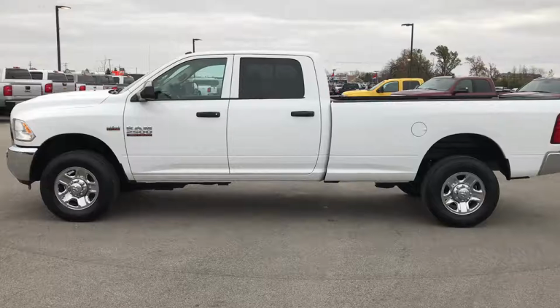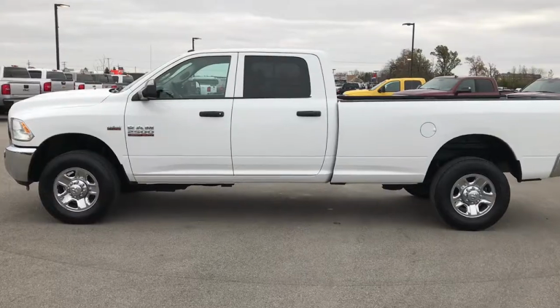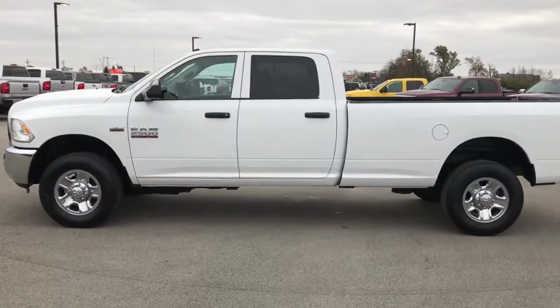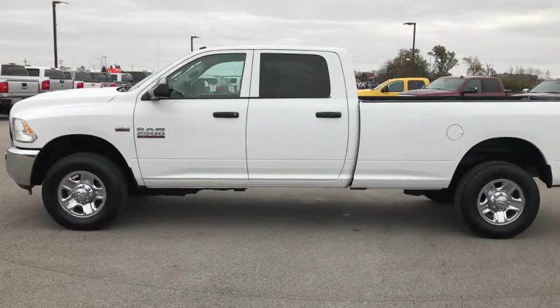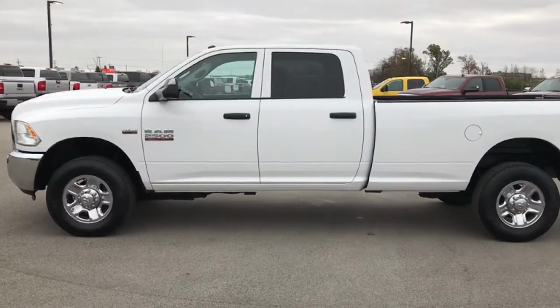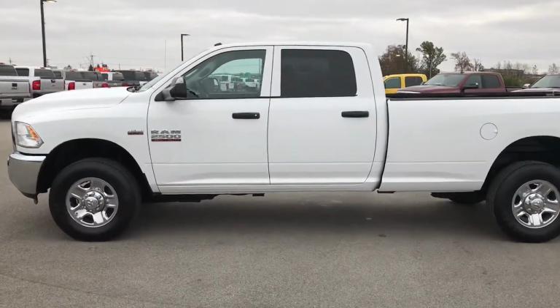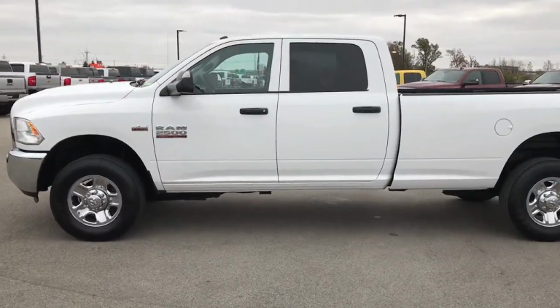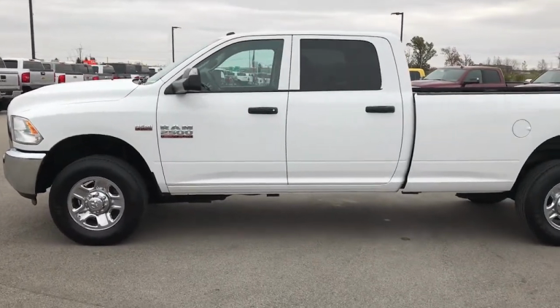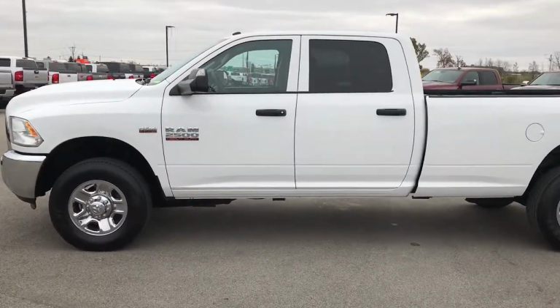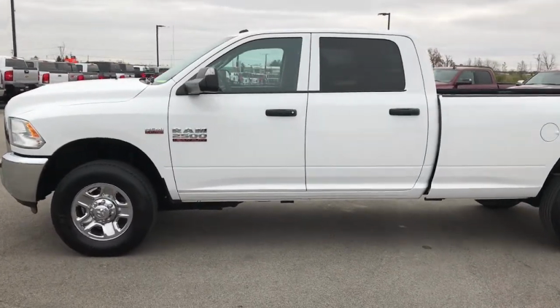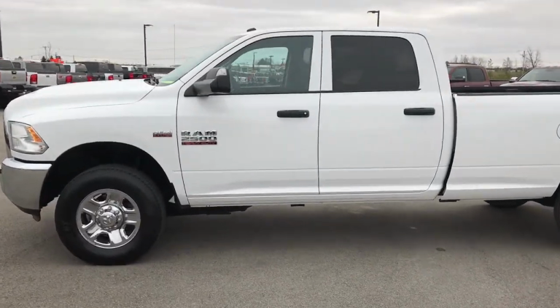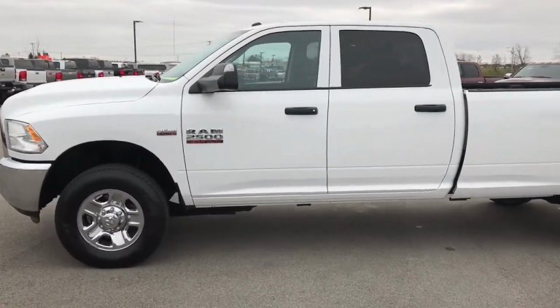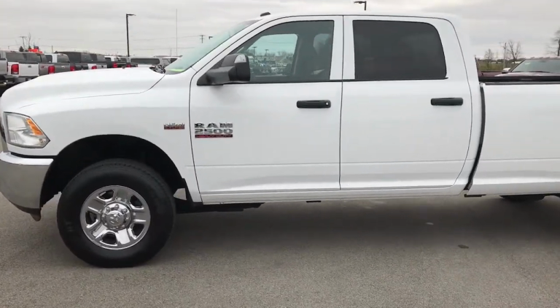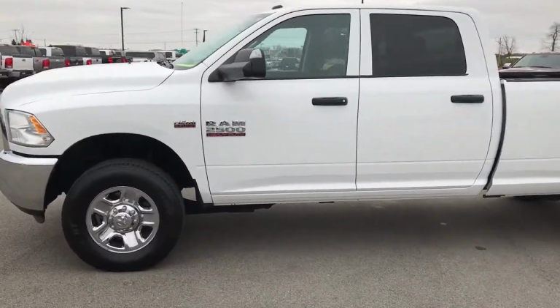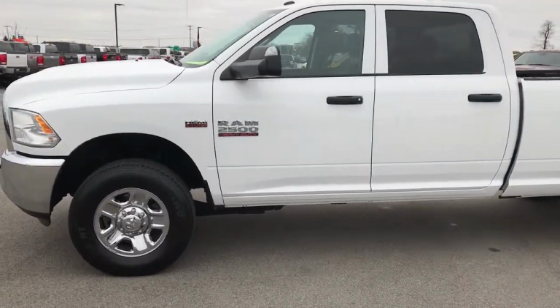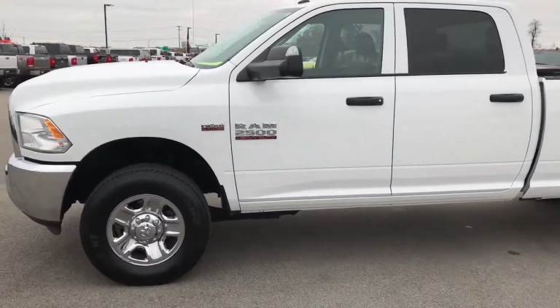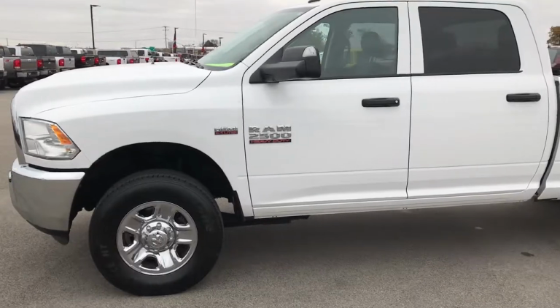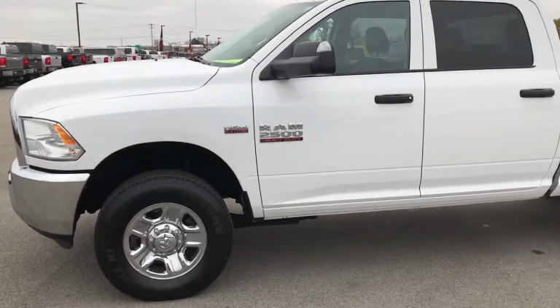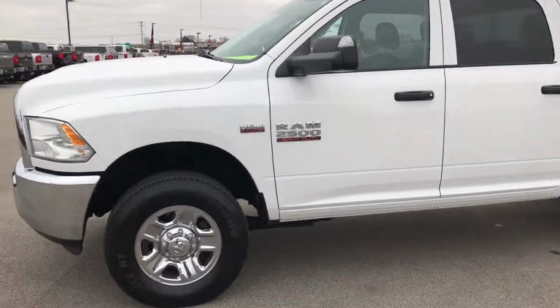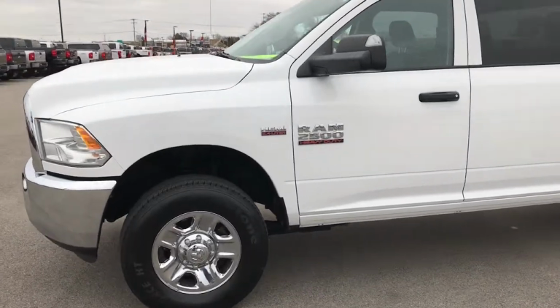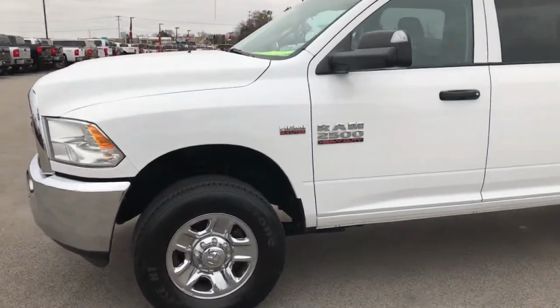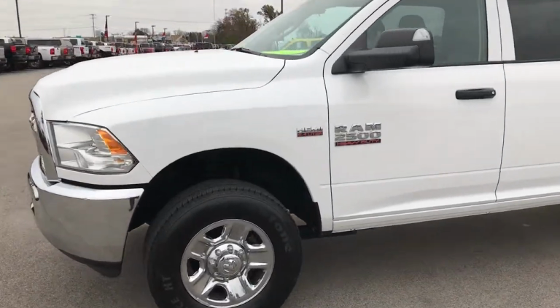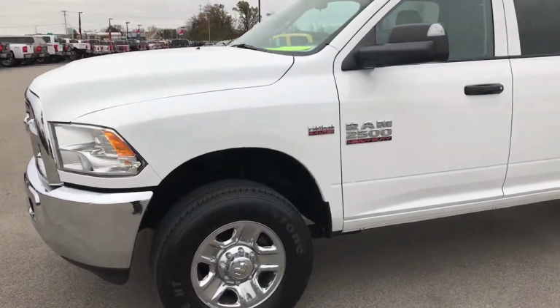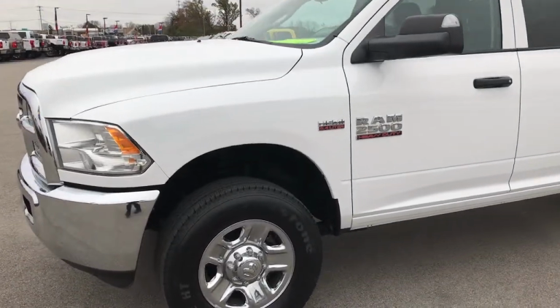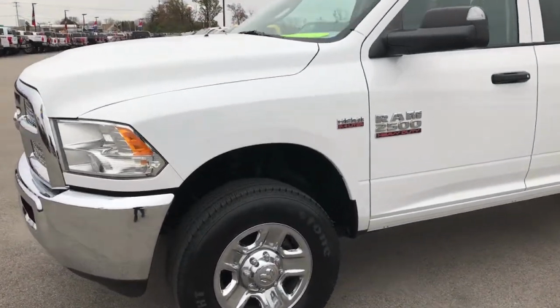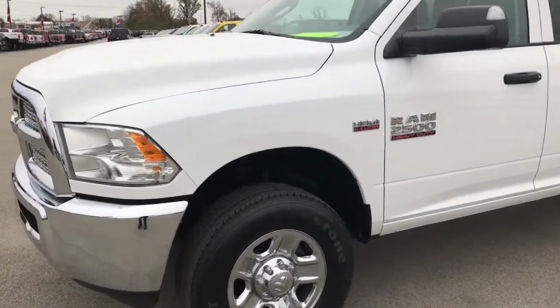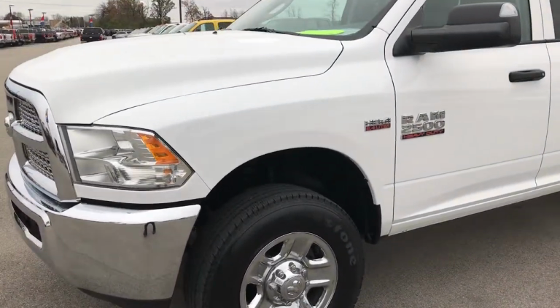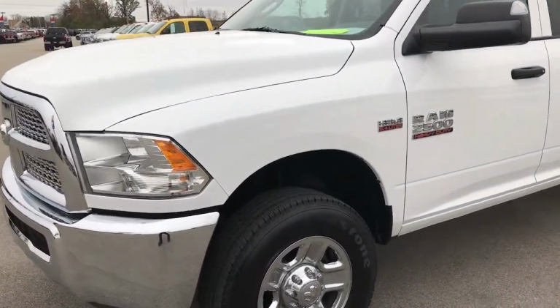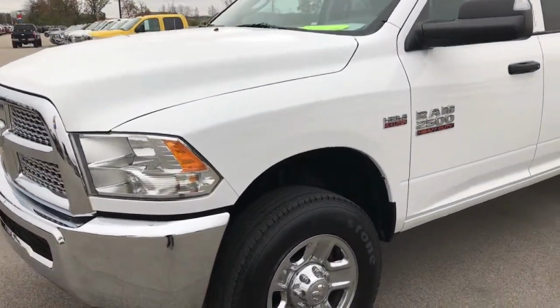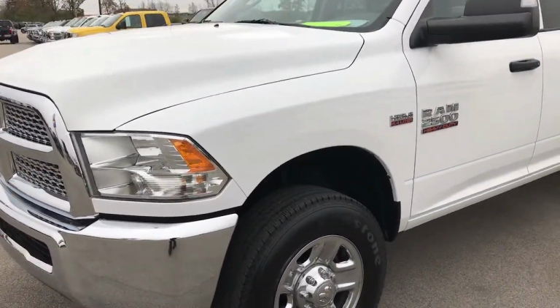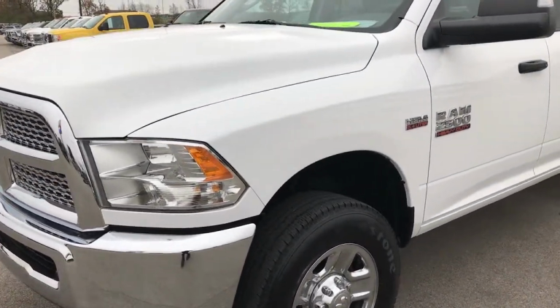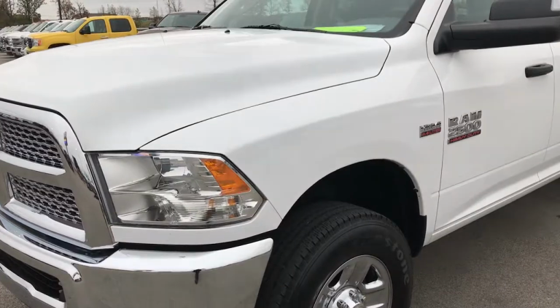This is stock number 9258. We are here at Summit Automotive in Fond du Lac, Wisconsin — your new and used Dodge Ram heavy duty headquarters.